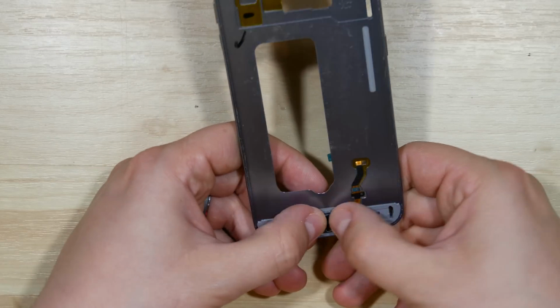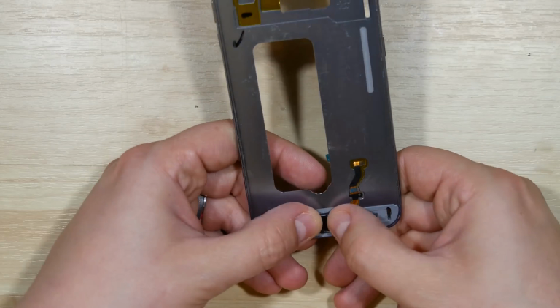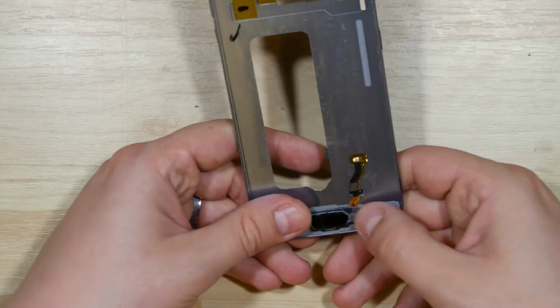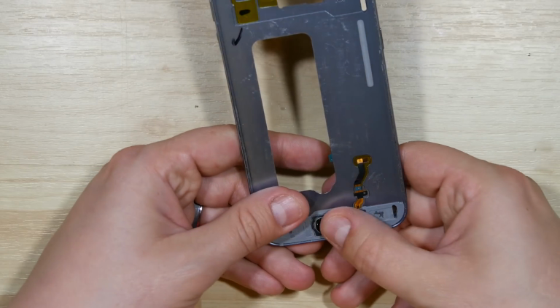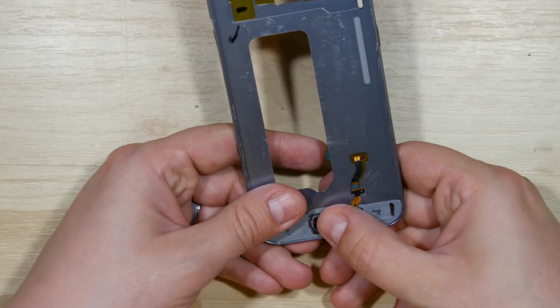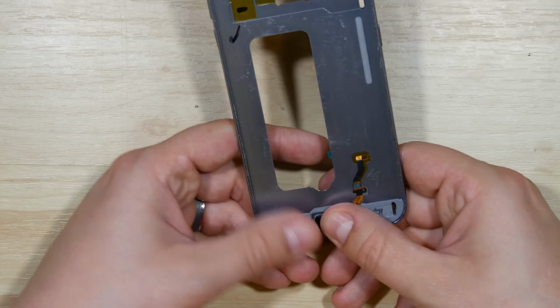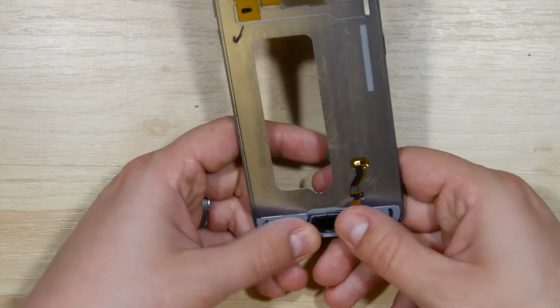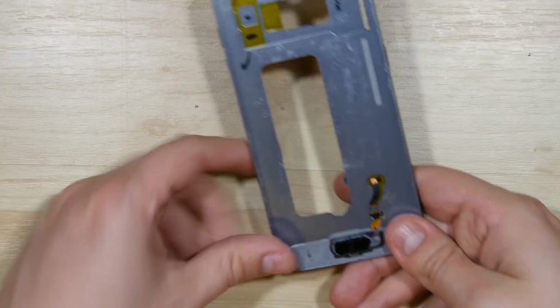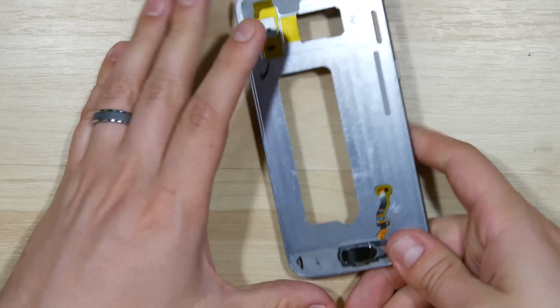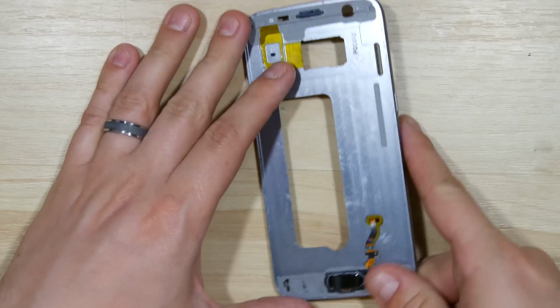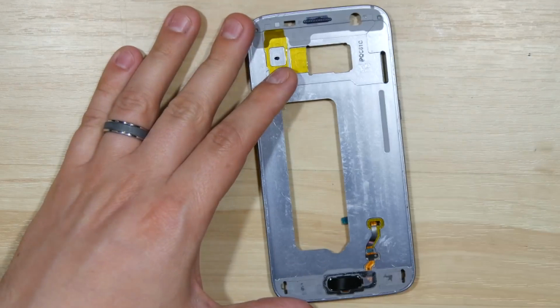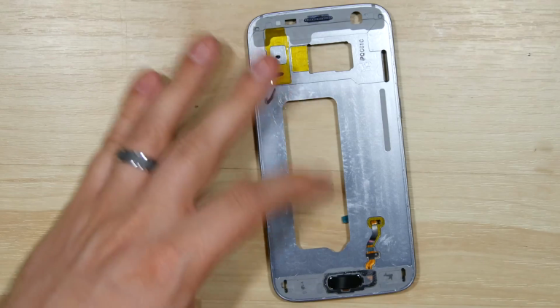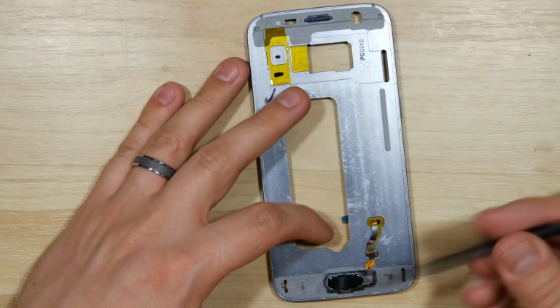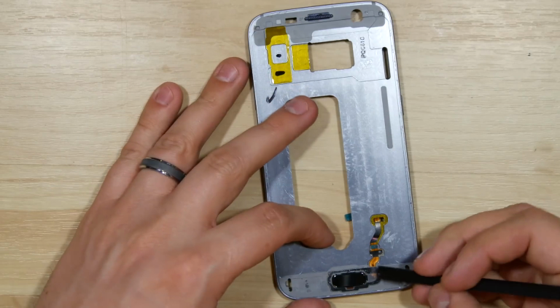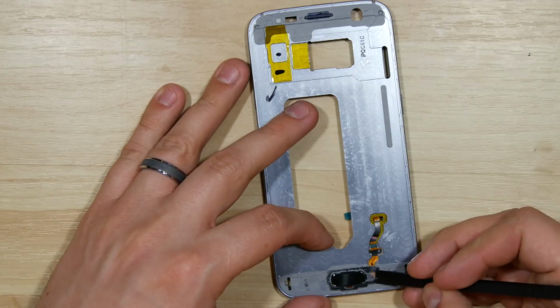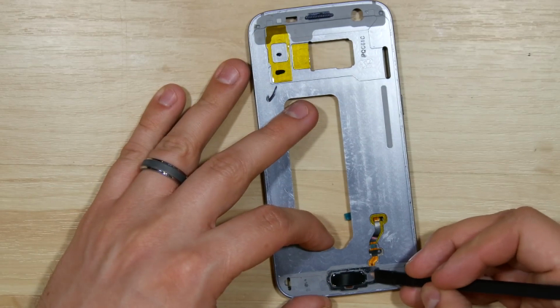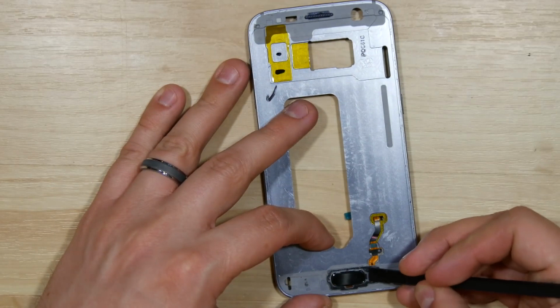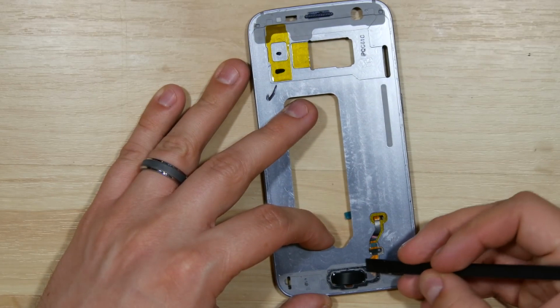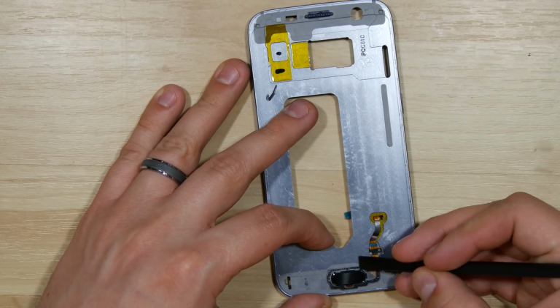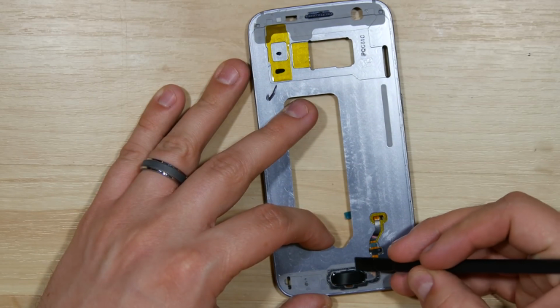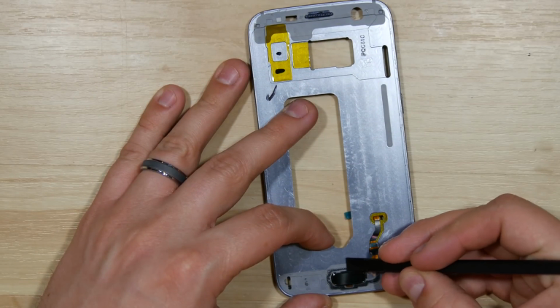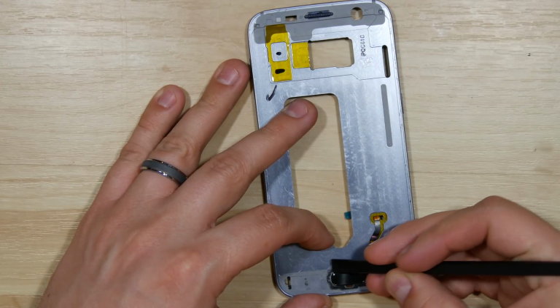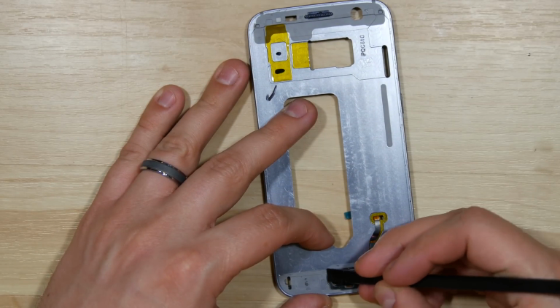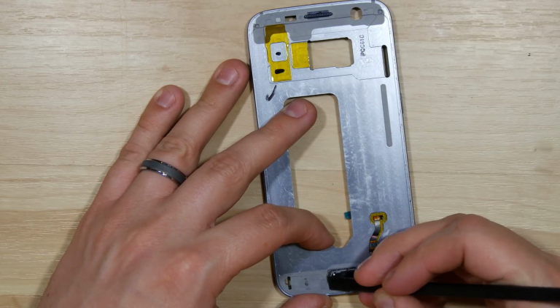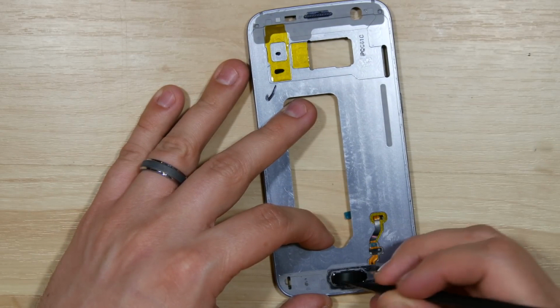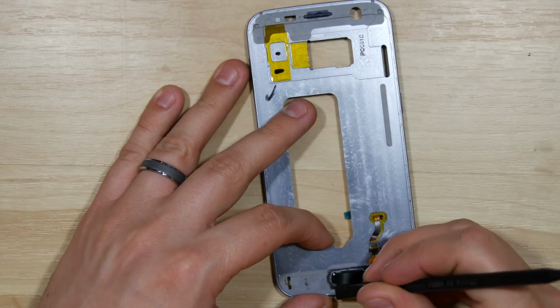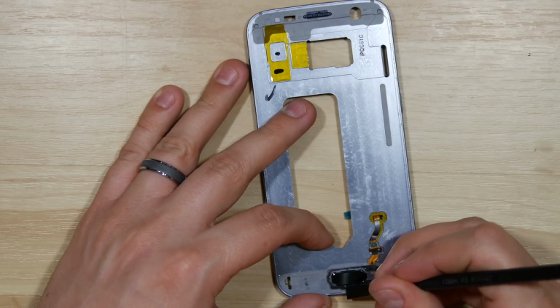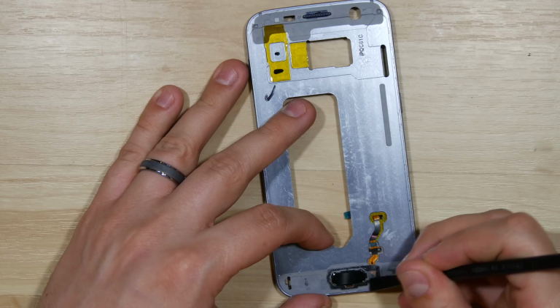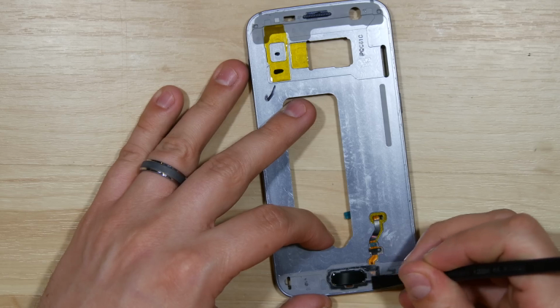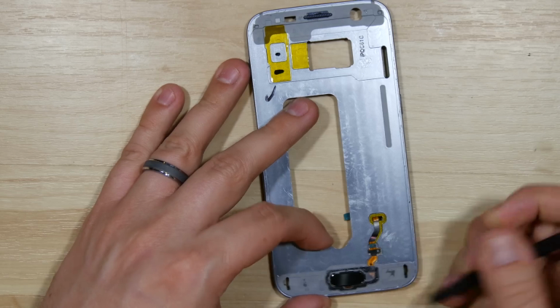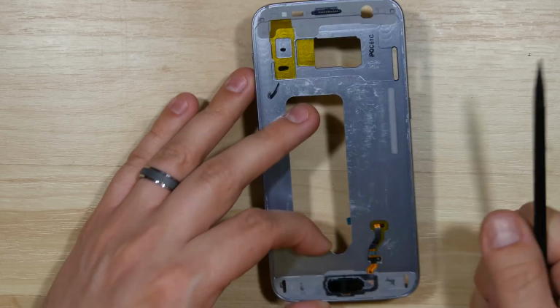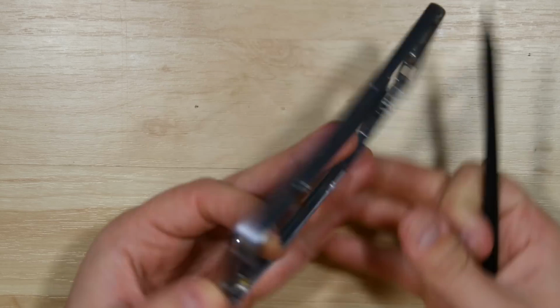There'll be a little bit of sticky residue left over, which we'll use to adhere the home button back down. Using our spudger just to tap it down a little bit, make sure it's got a good solid seal for when we put our glass screen on so it doesn't pop back up.